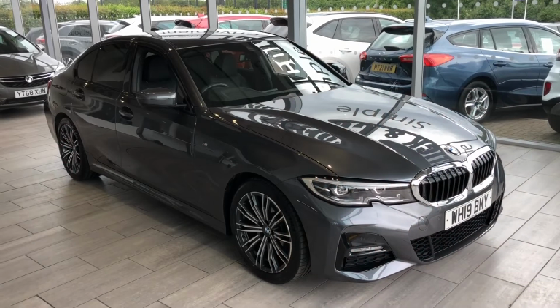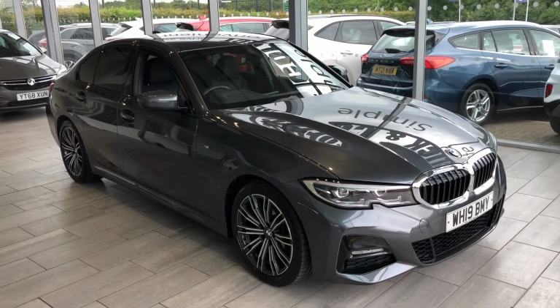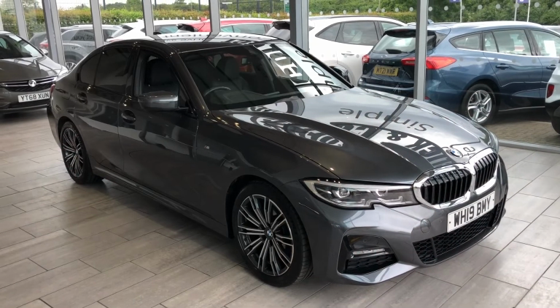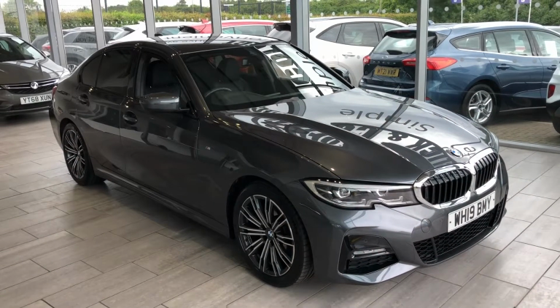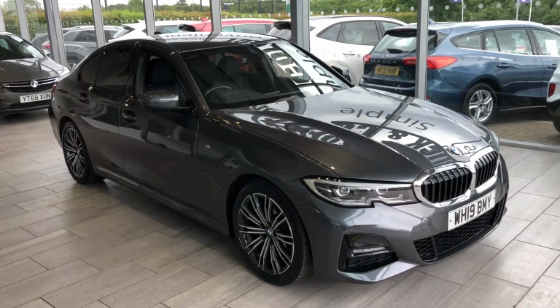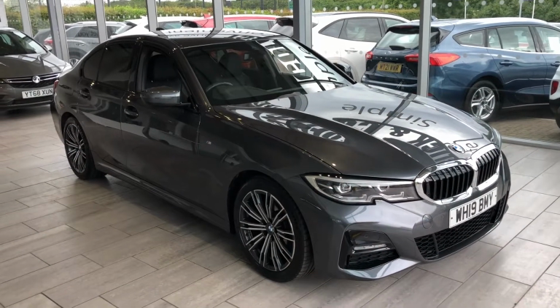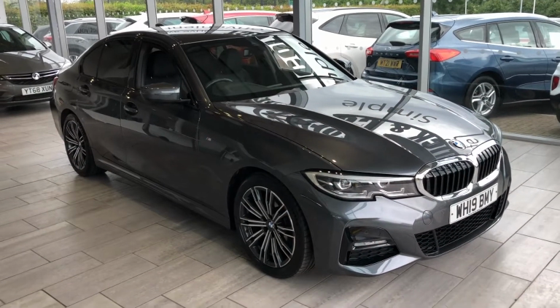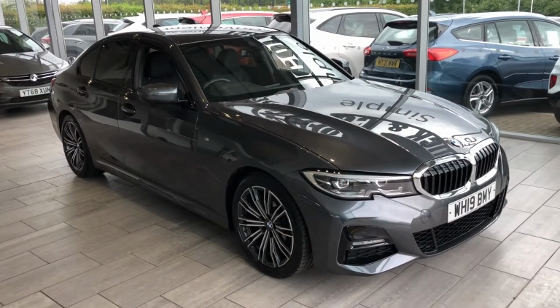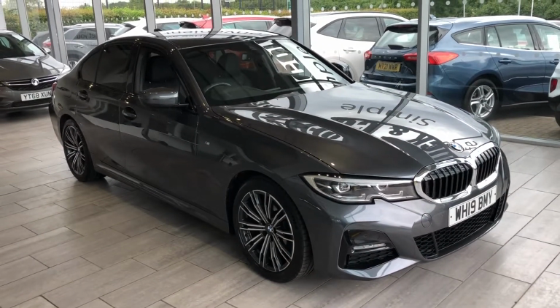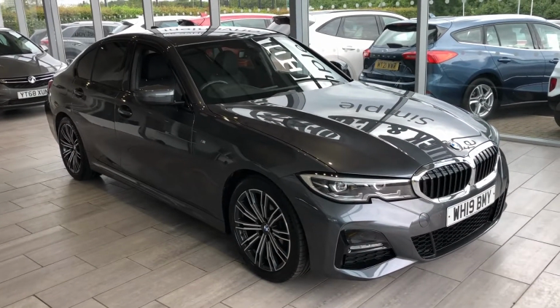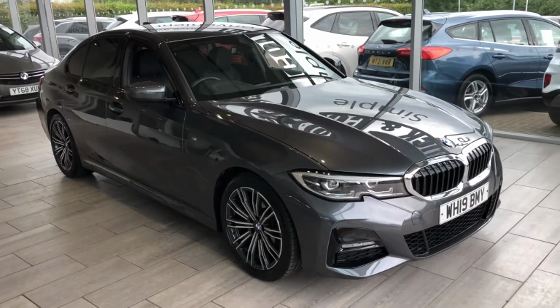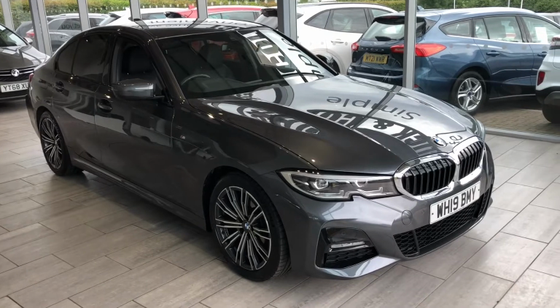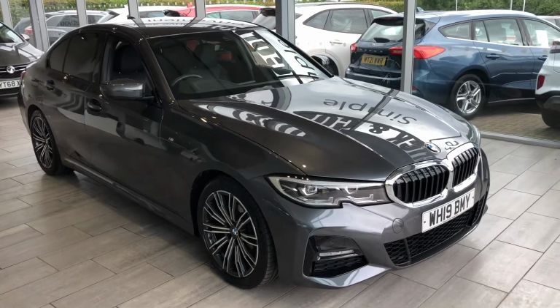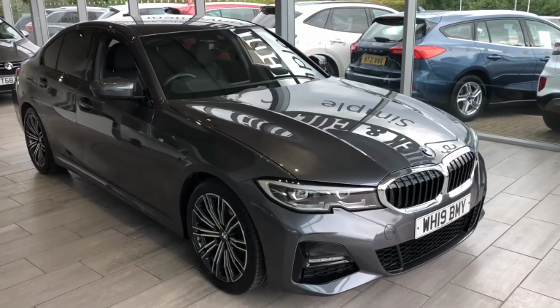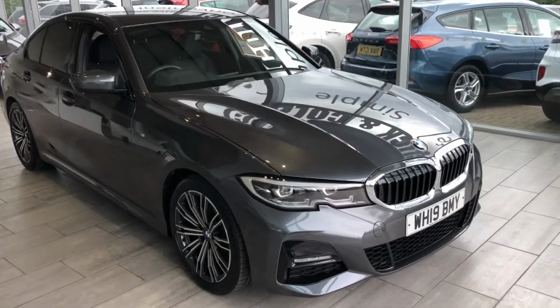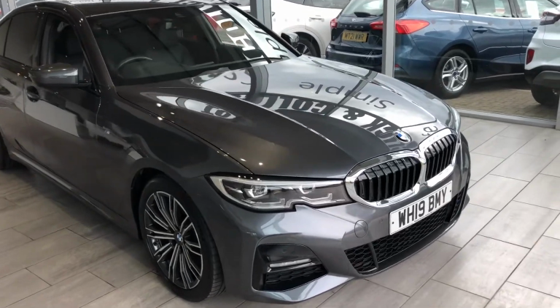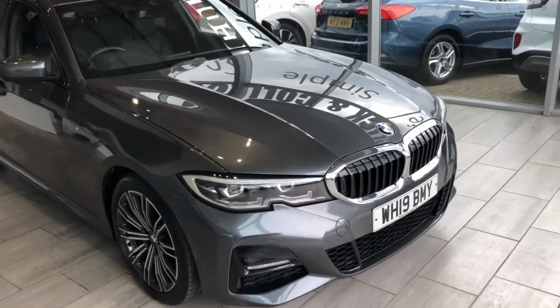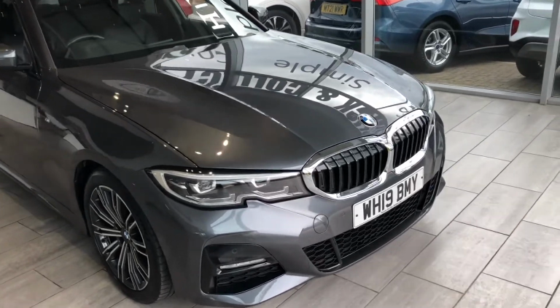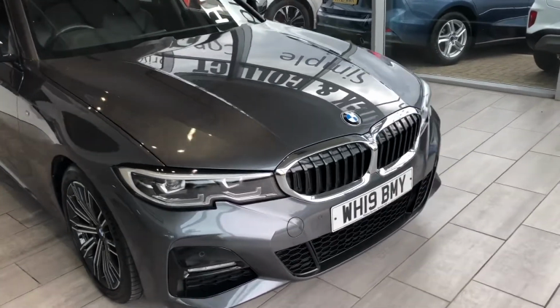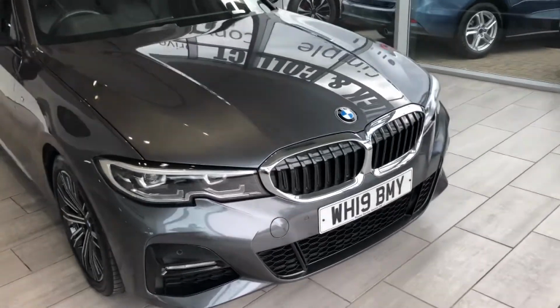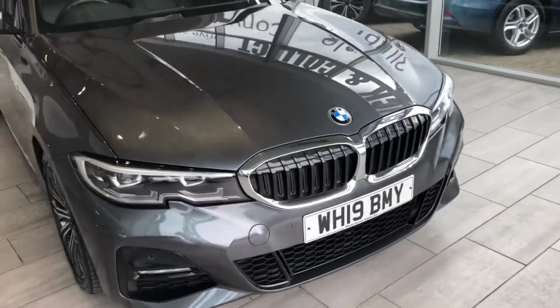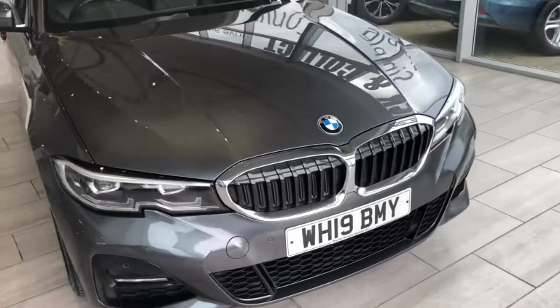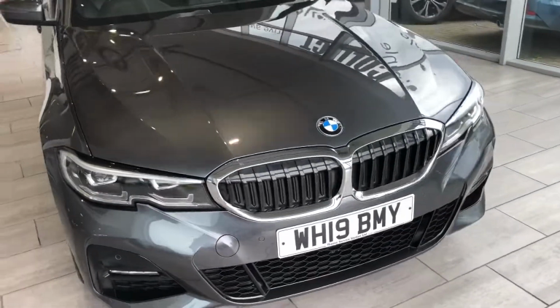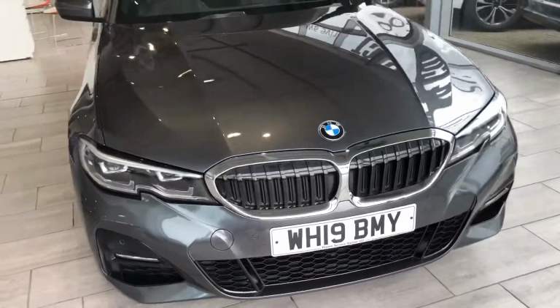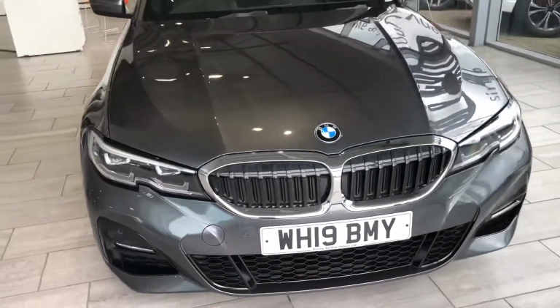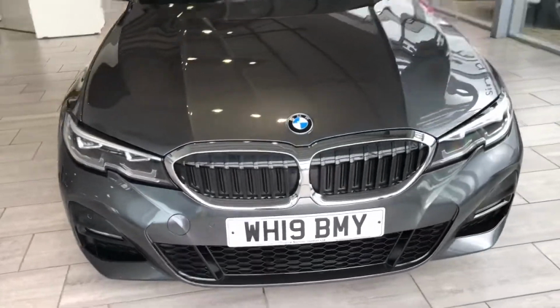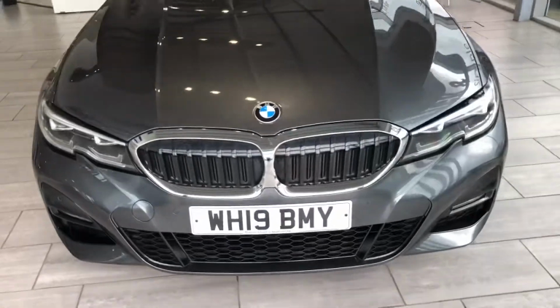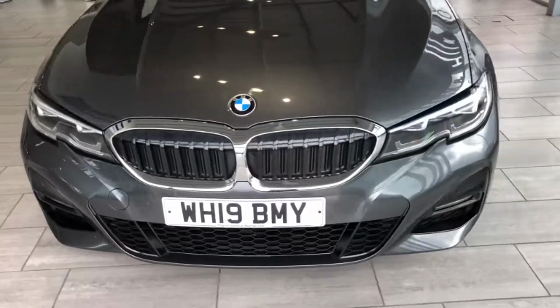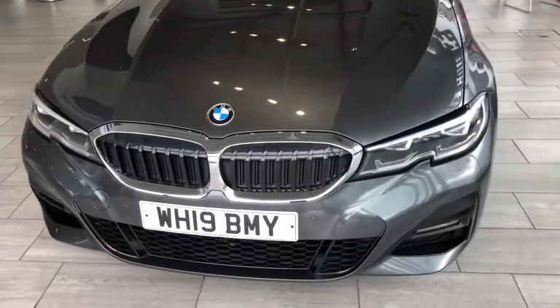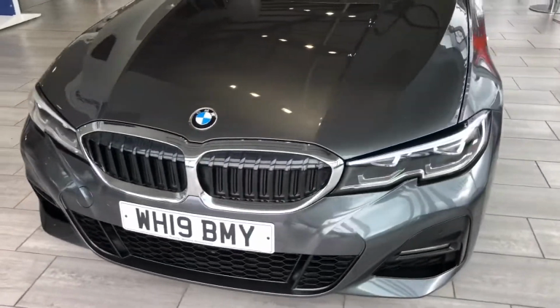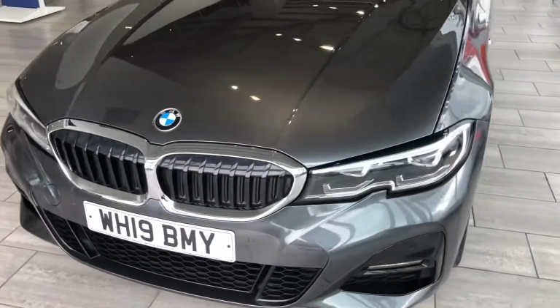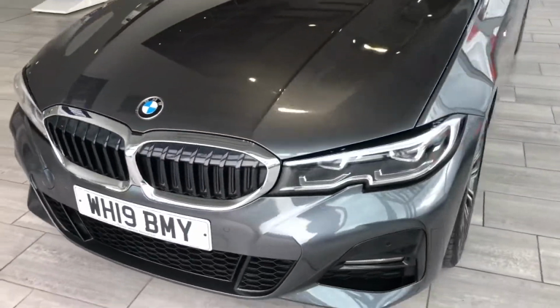Here we have a beautiful BMW 320i, this 2019 mineral grey, done less than 10,000 miles, lovely condition throughout.